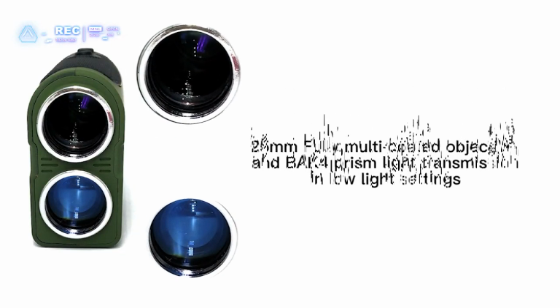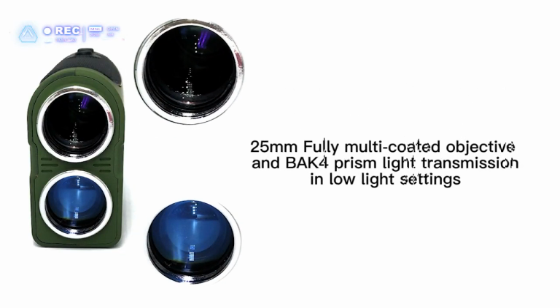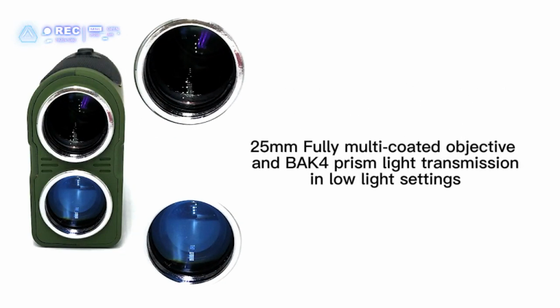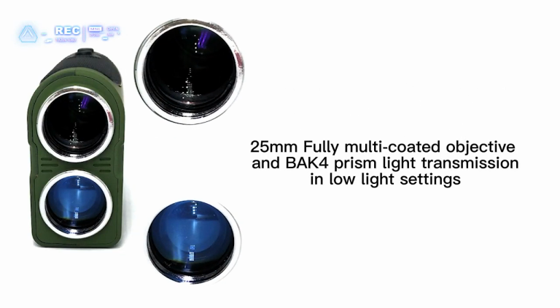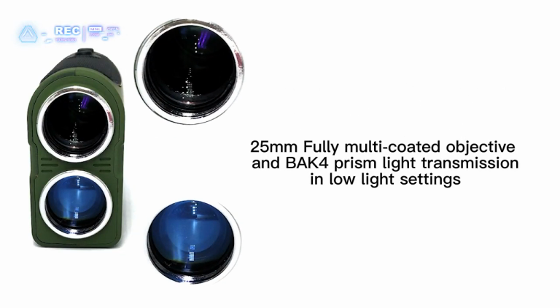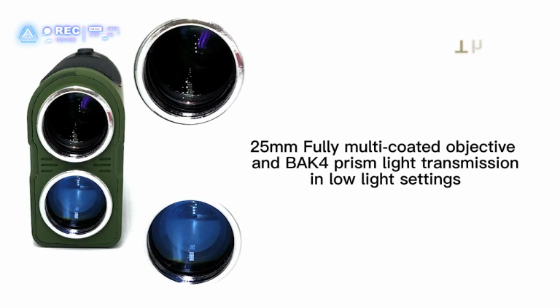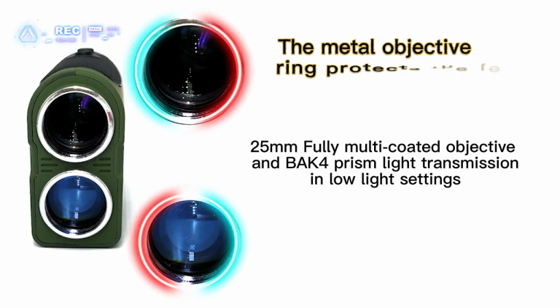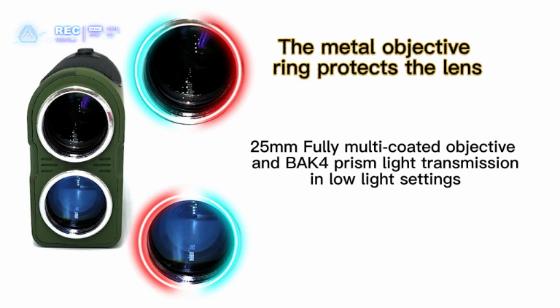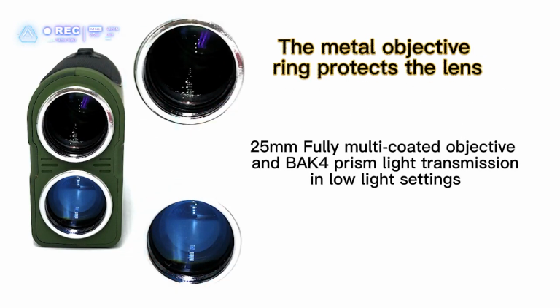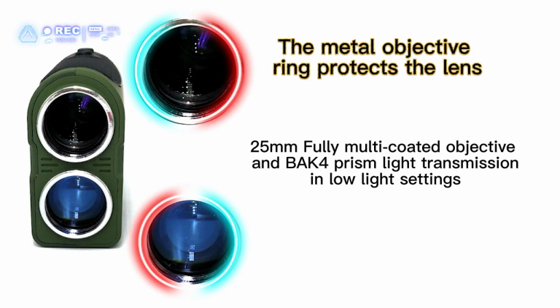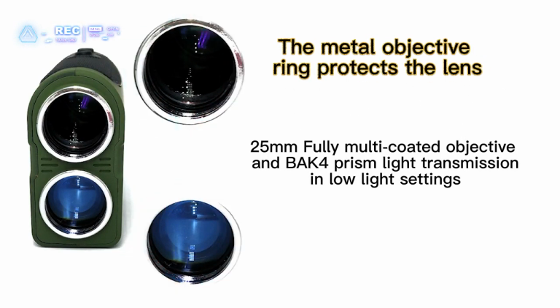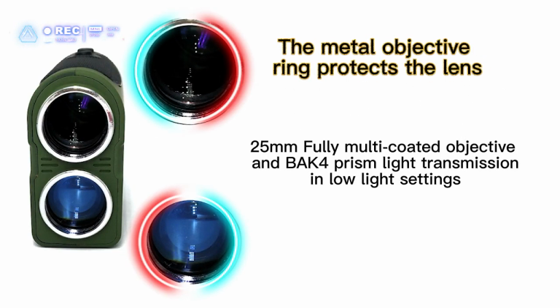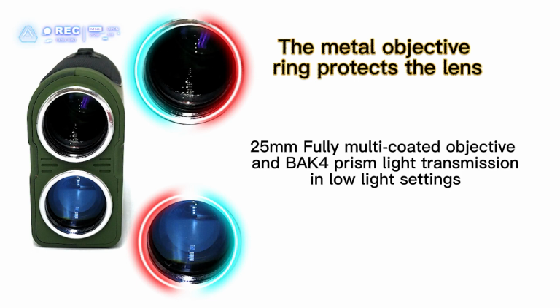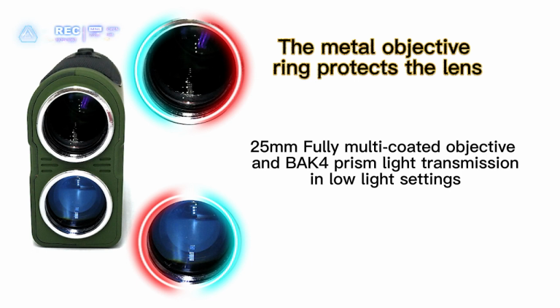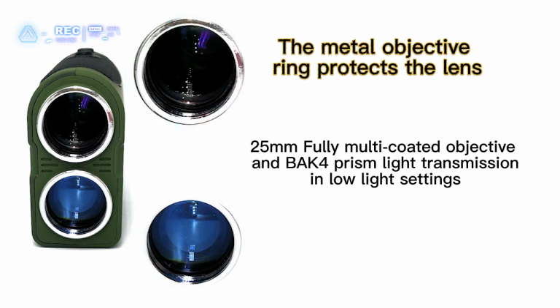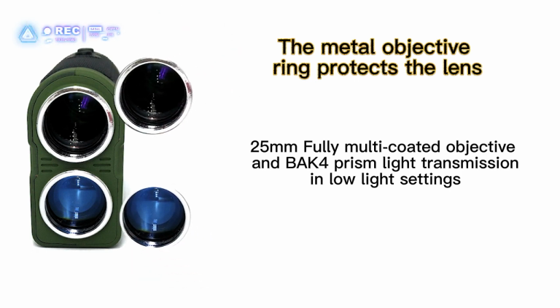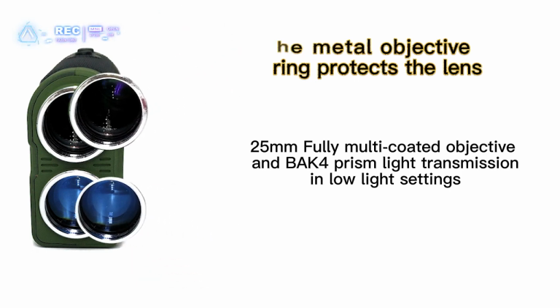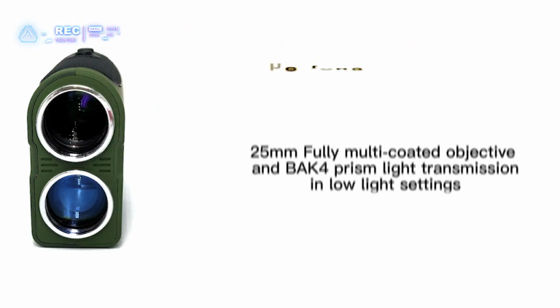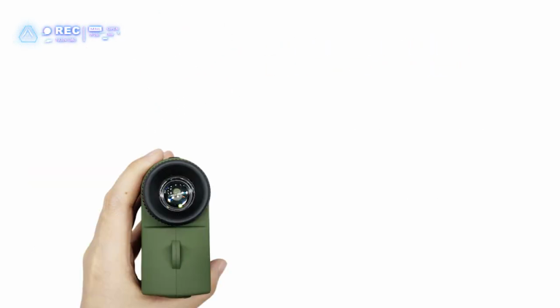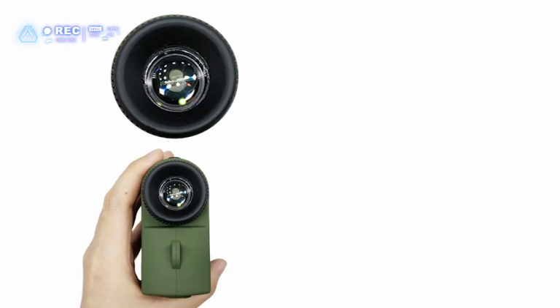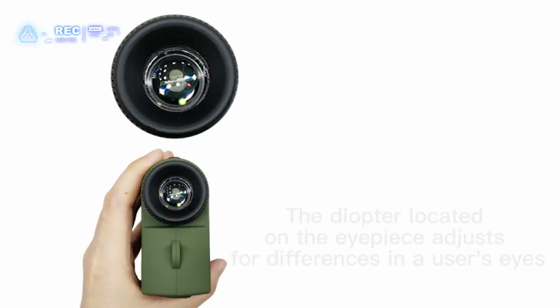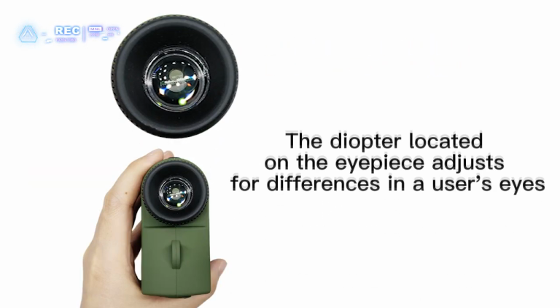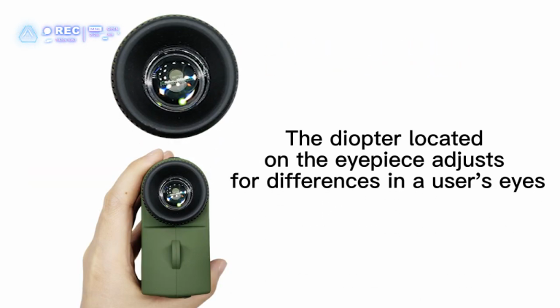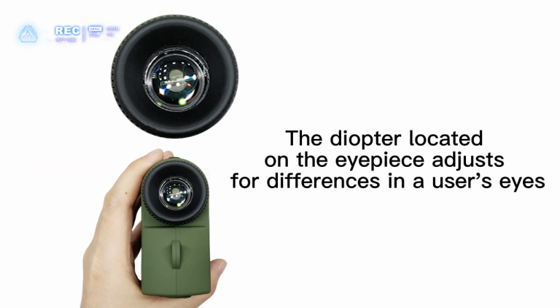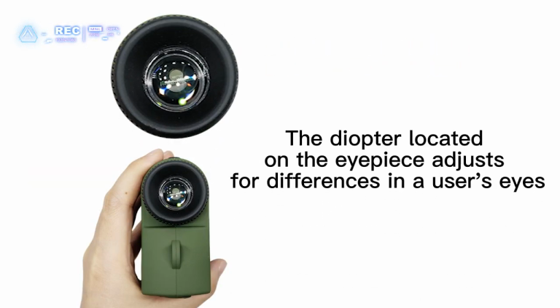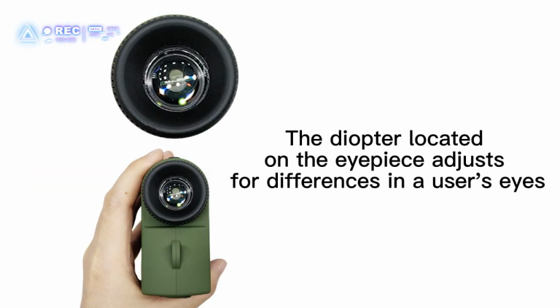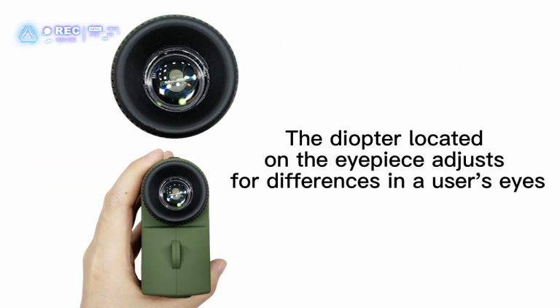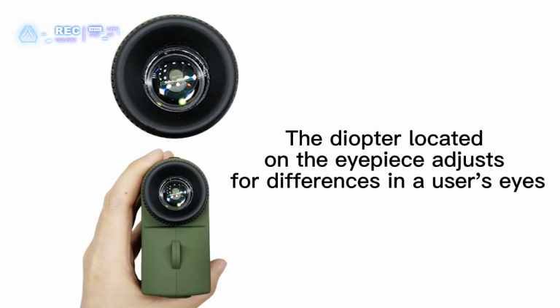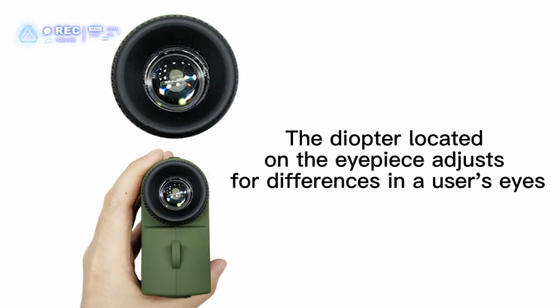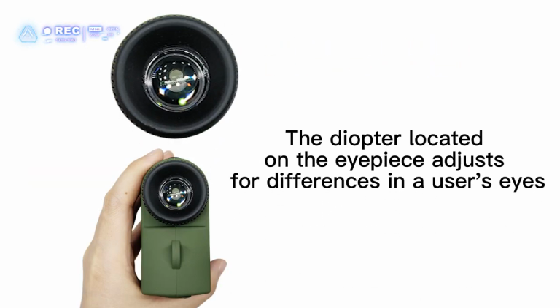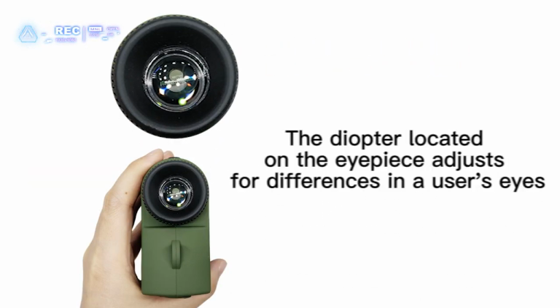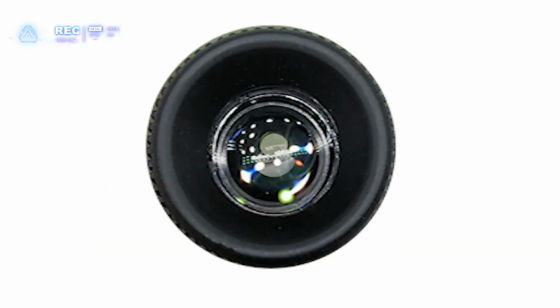The 25mm fully multi-coated objective and BAK4 prism ensure excellent light transmission in low-light settings. The diopter, located on the eyepiece, adjusts for differences in a user's eyes.